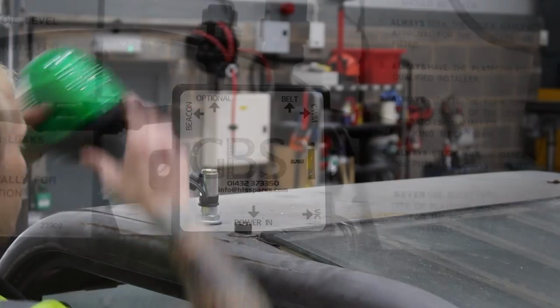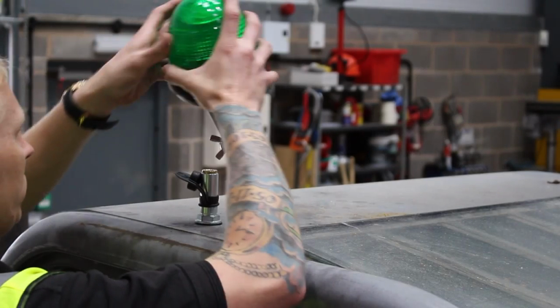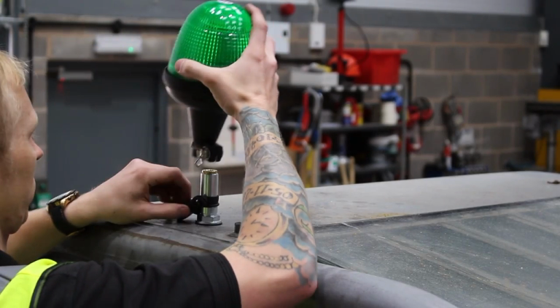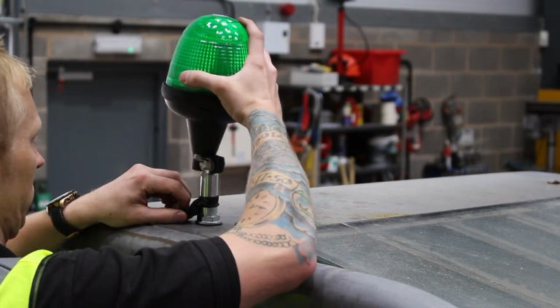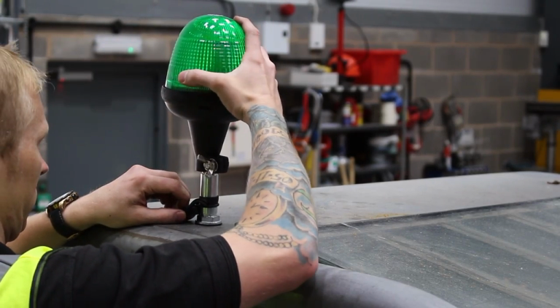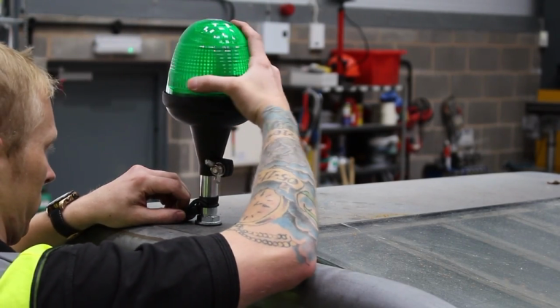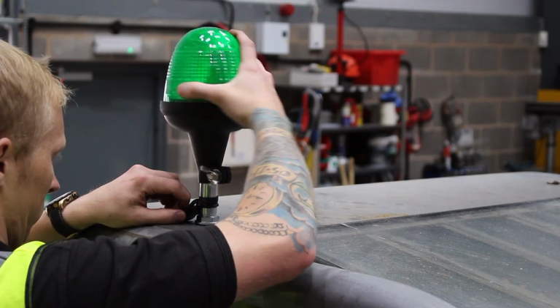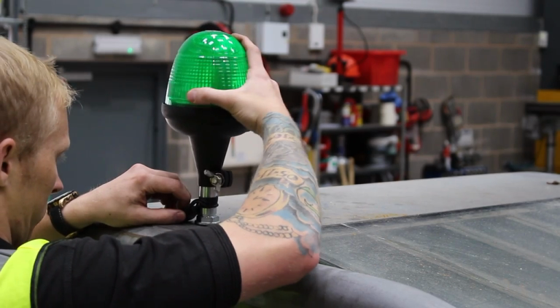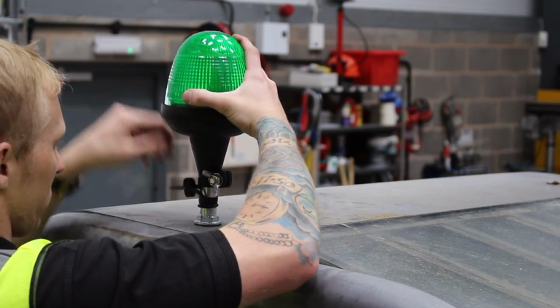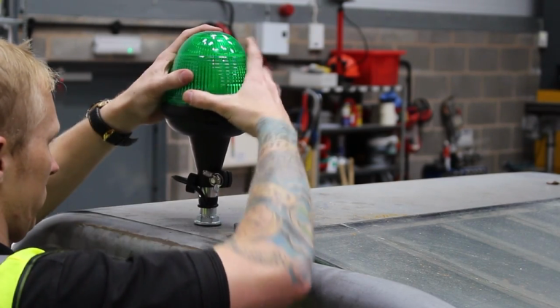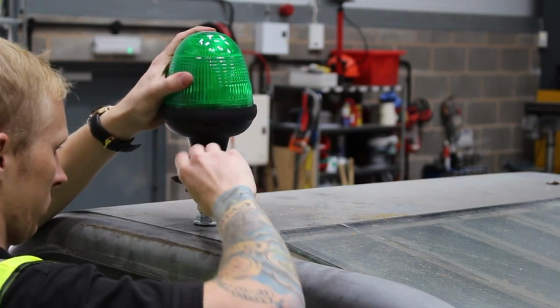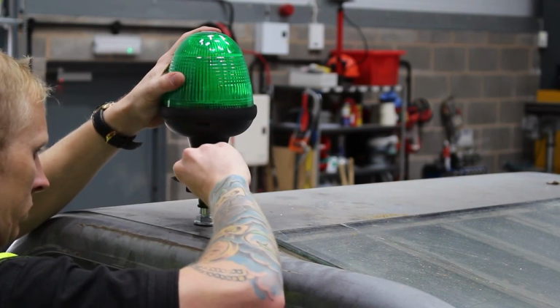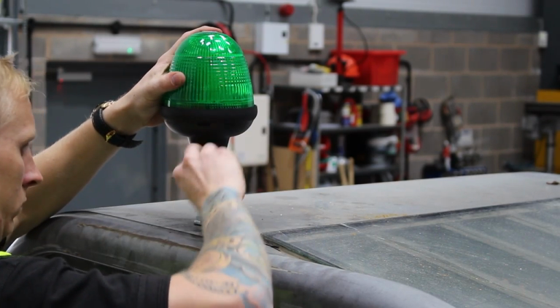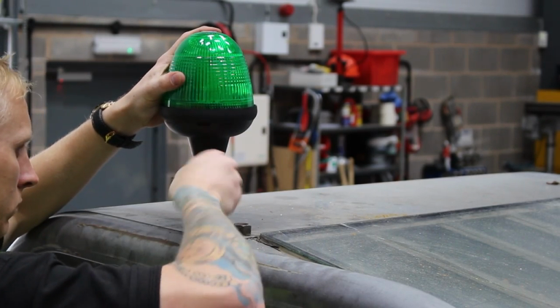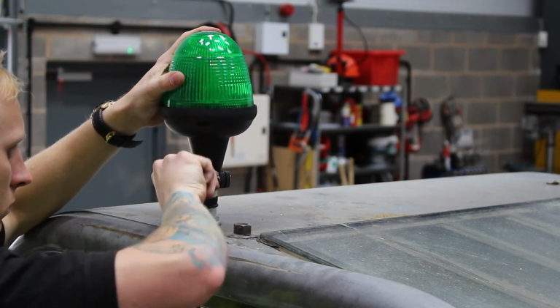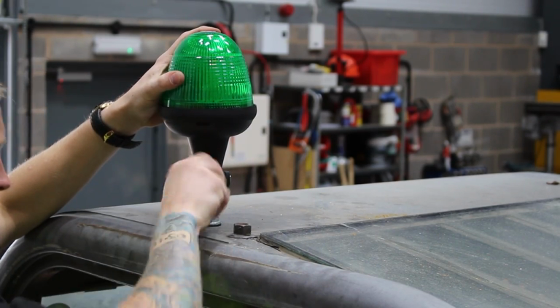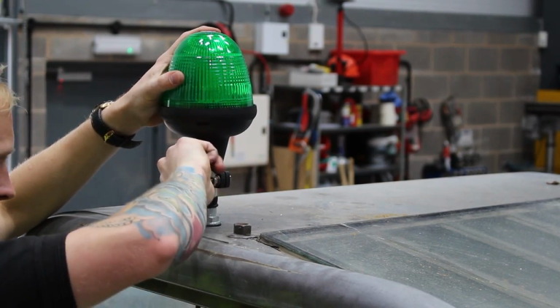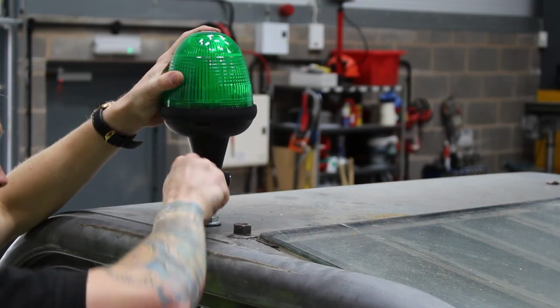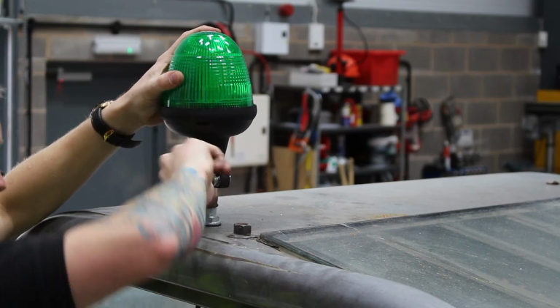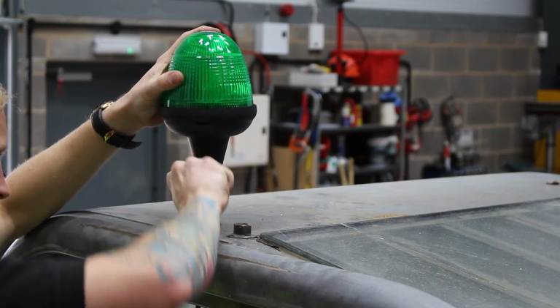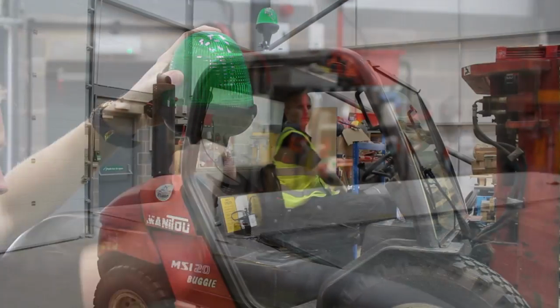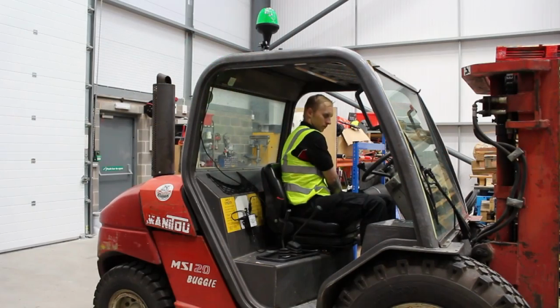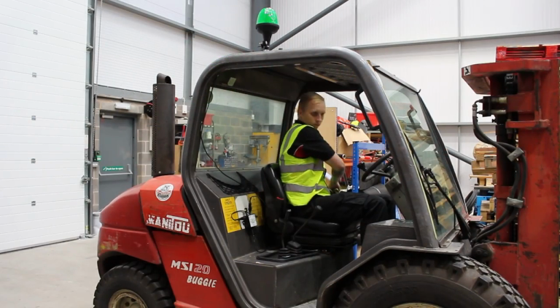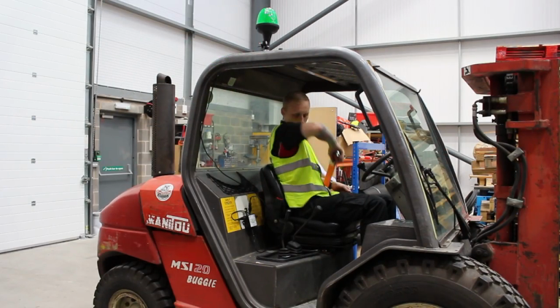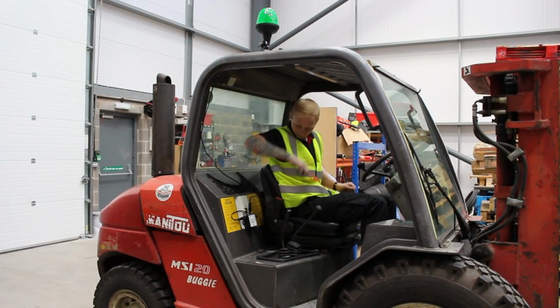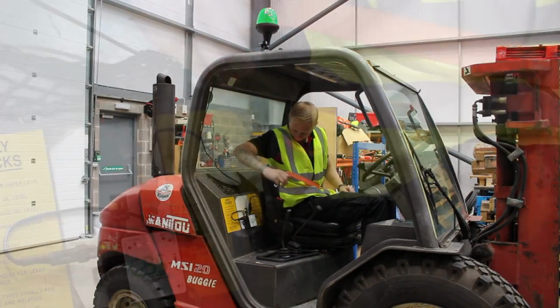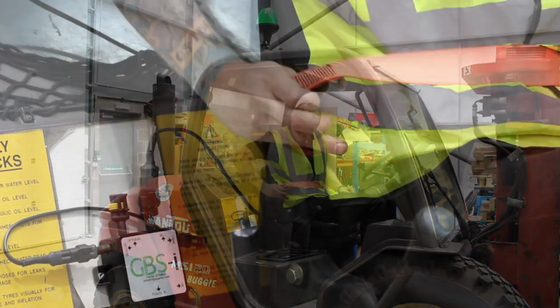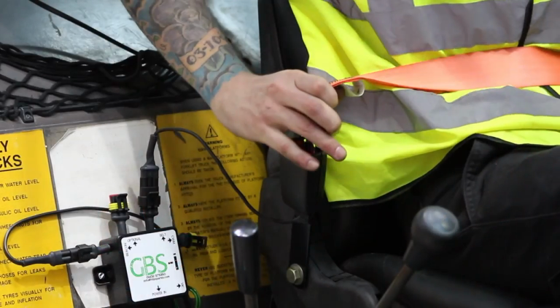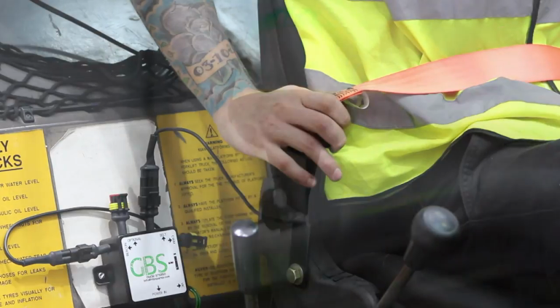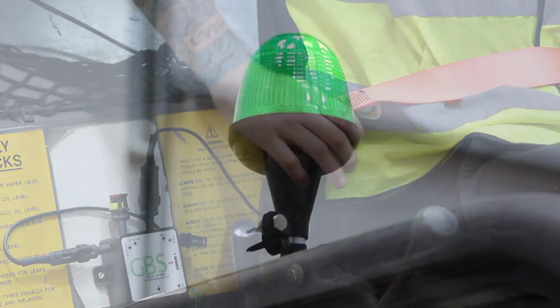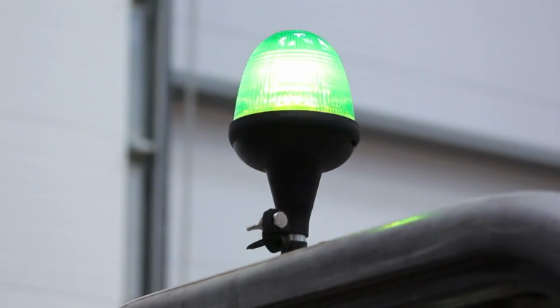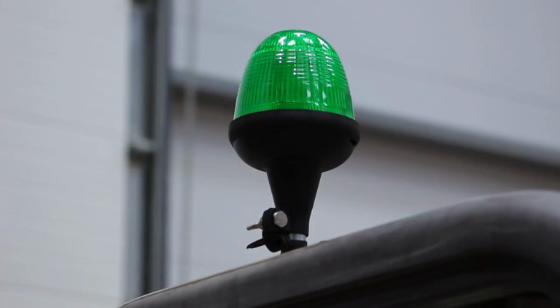Lastly, mount the green beacon and tighten using the wing nut. Test the system by fastening the seatbelt — the beacon should flash. Unplug the seatbelt and the flashing should stop.